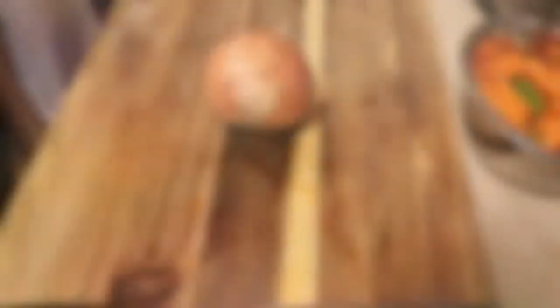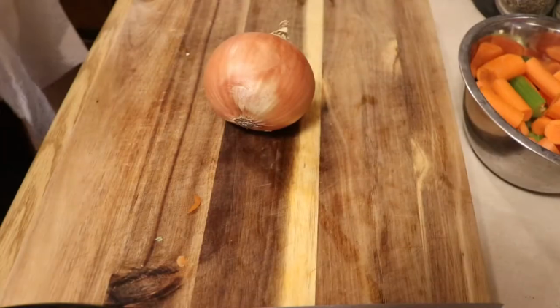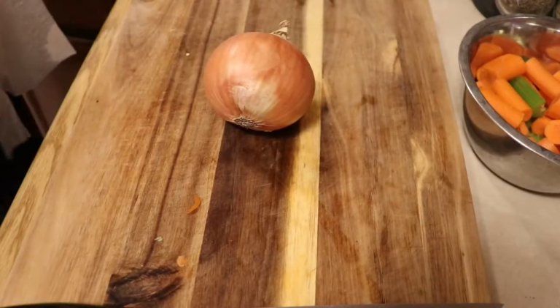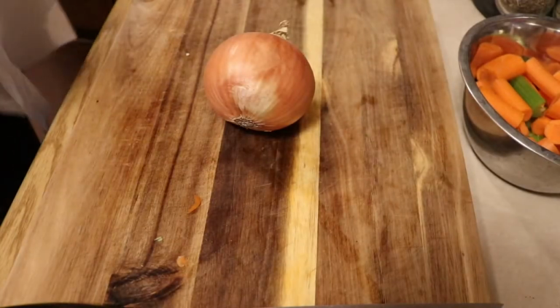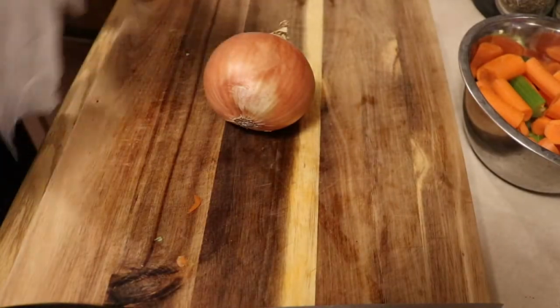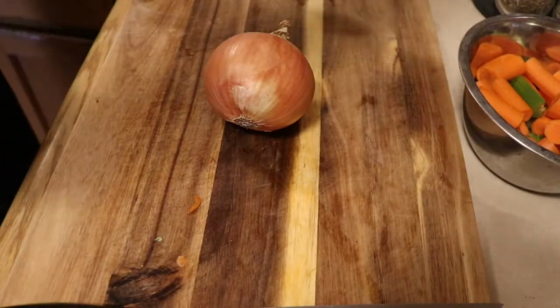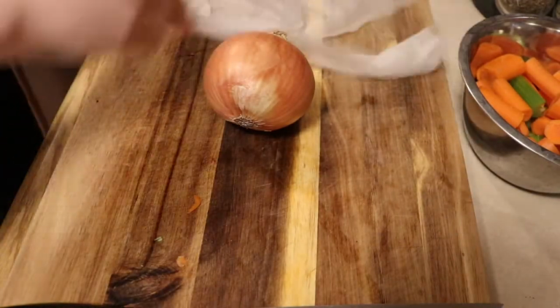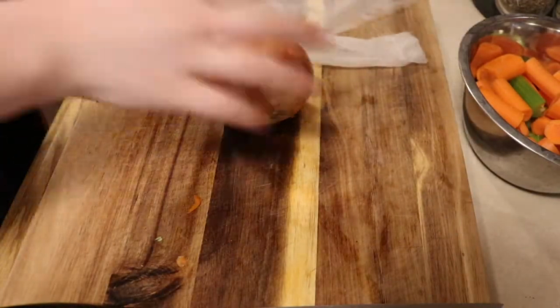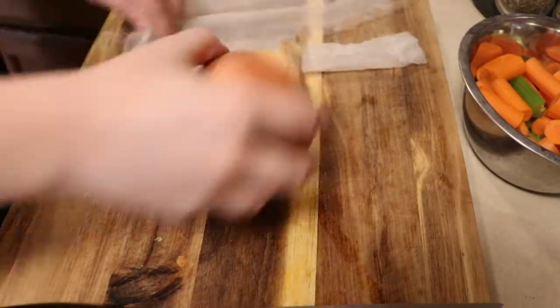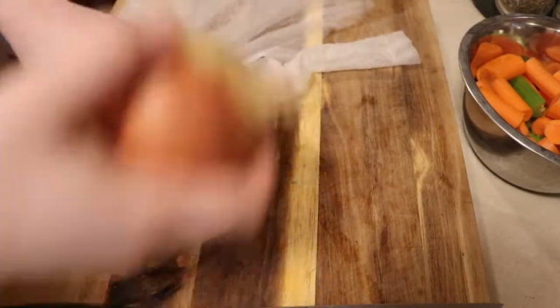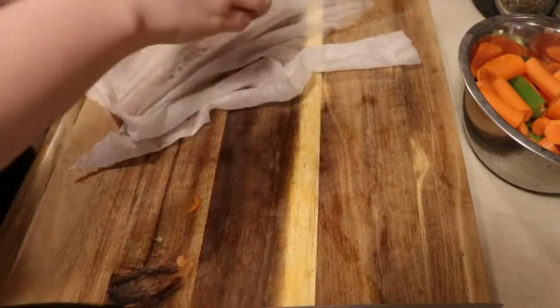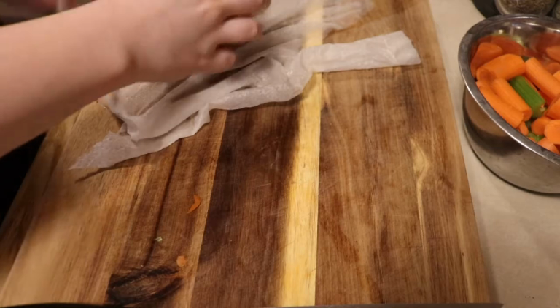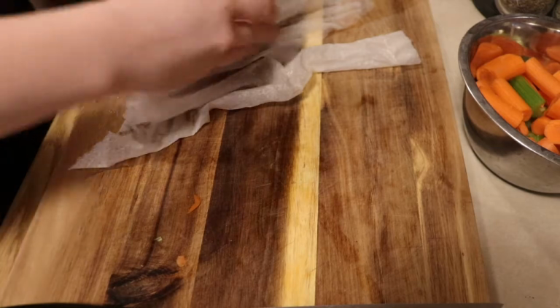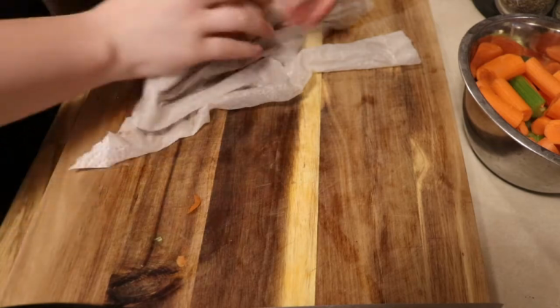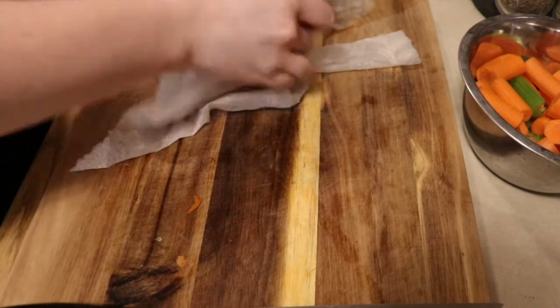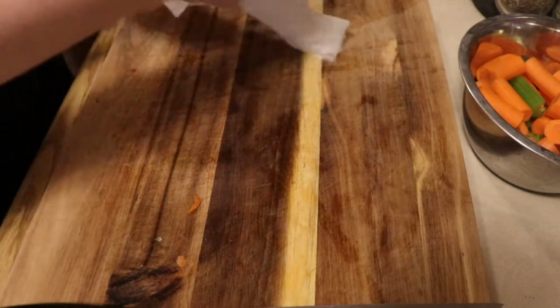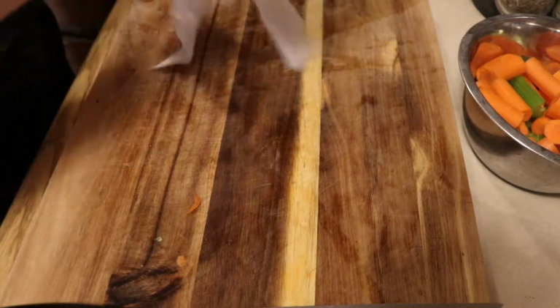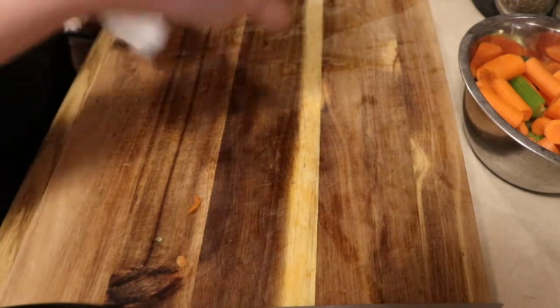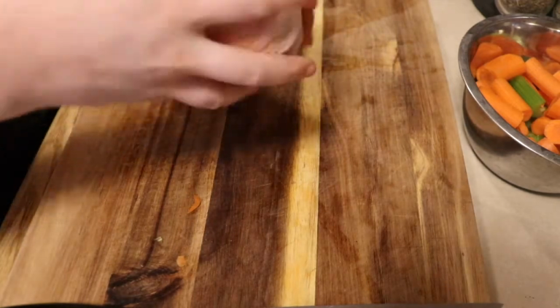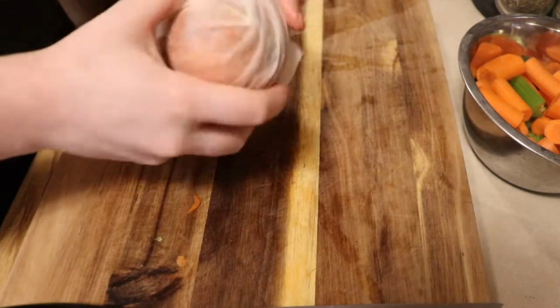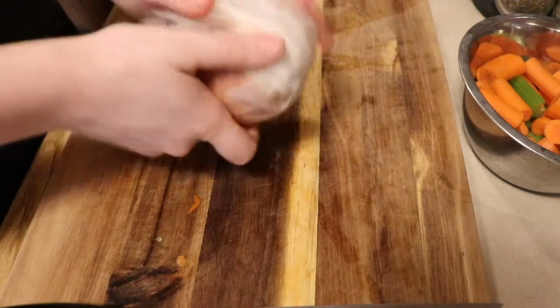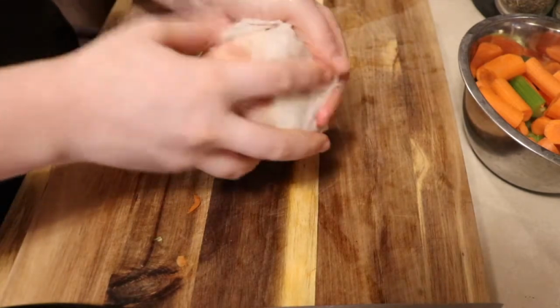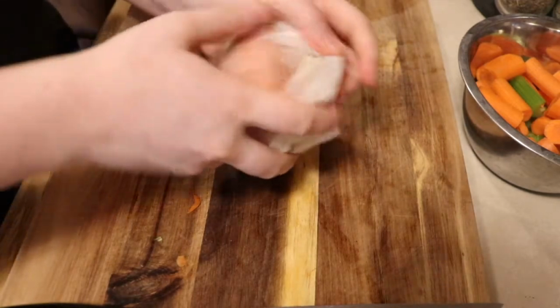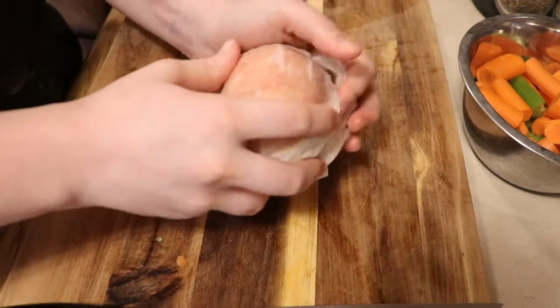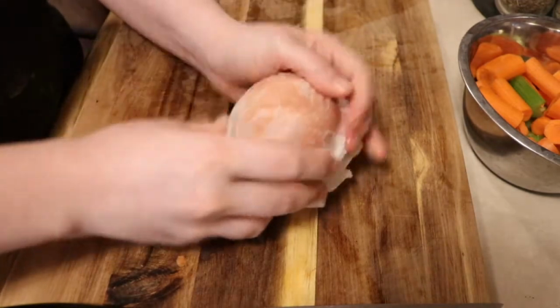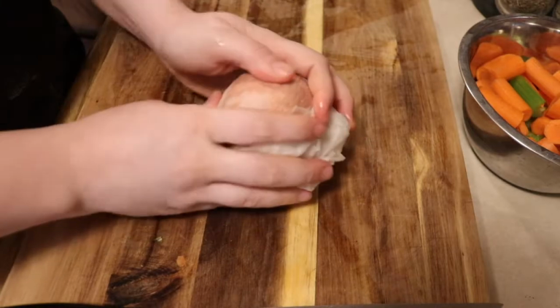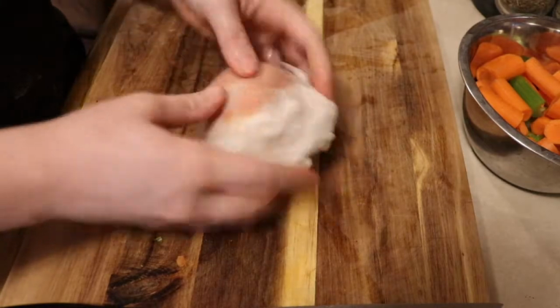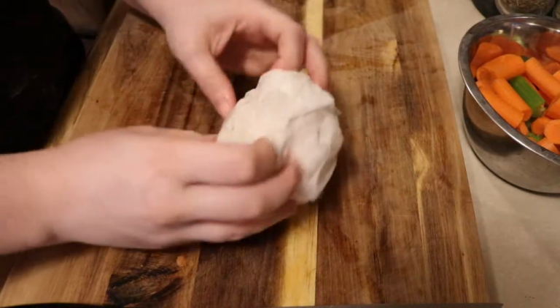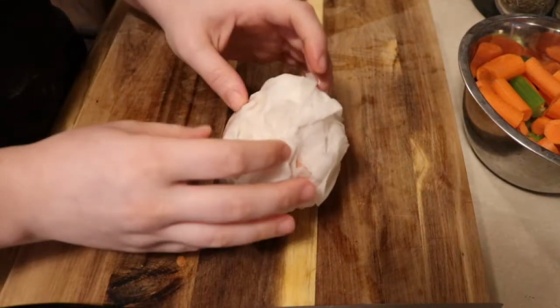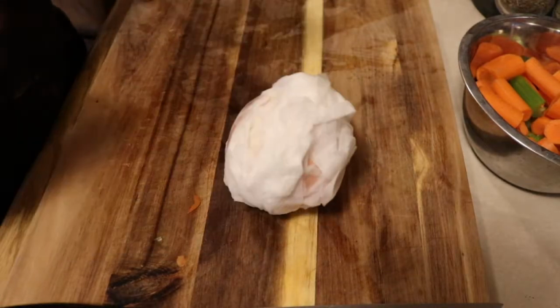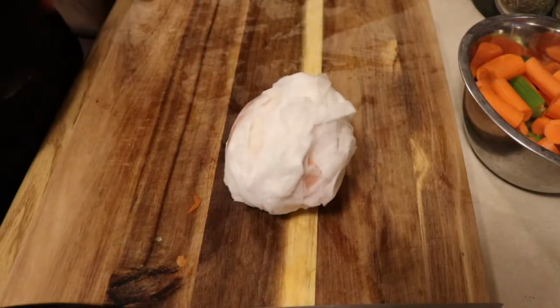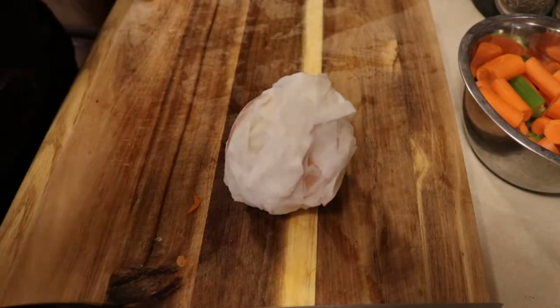We will start by wrapping one yellow onion in a wet paper towel and let it sit while we cut the rest of our vegetables. This will make it easier to peel the onion later.